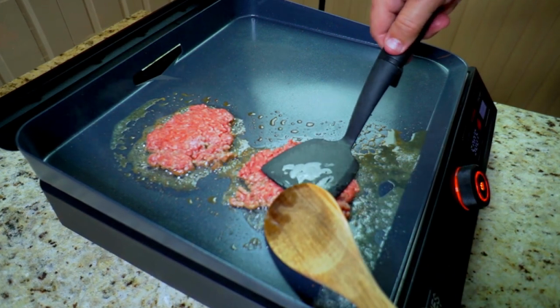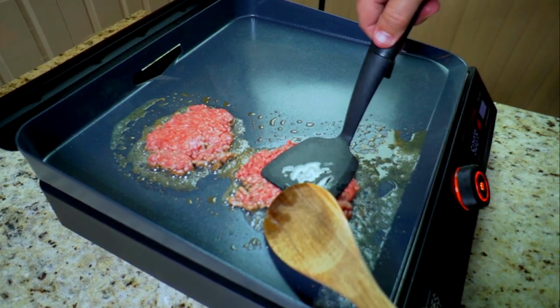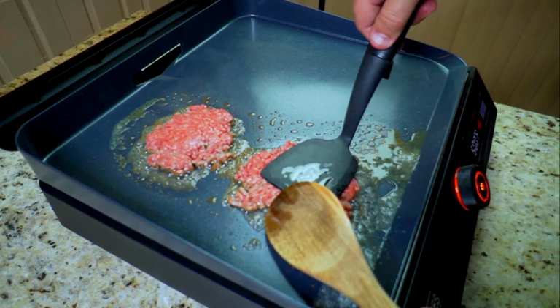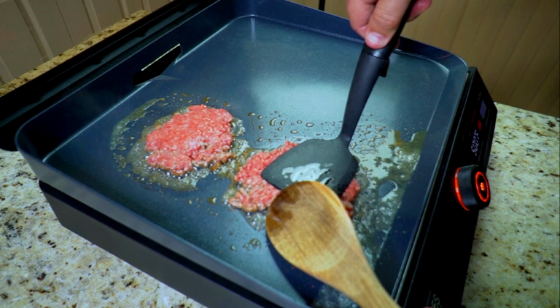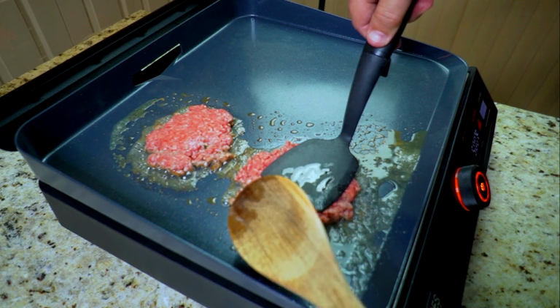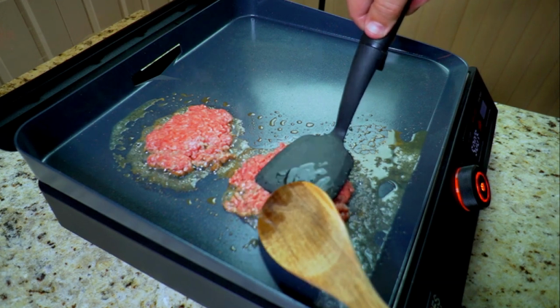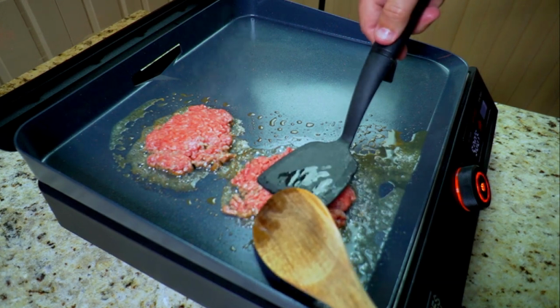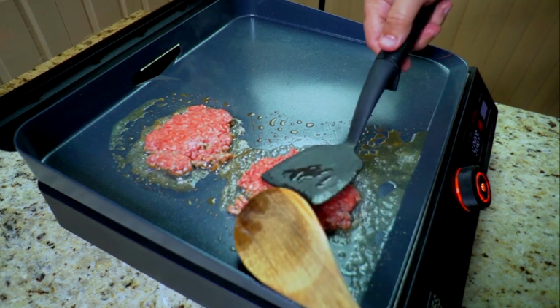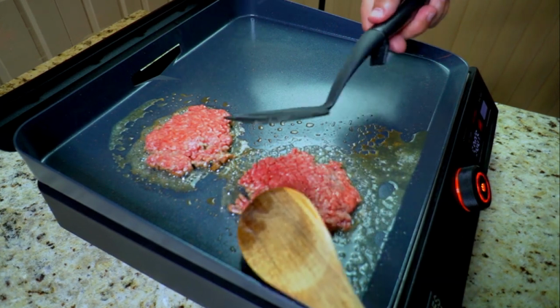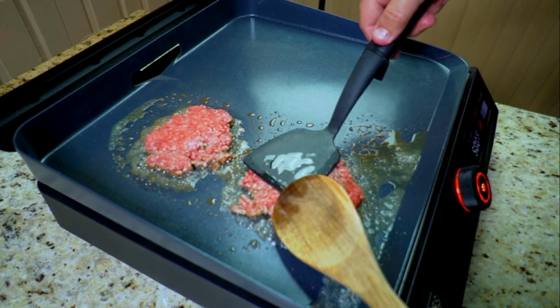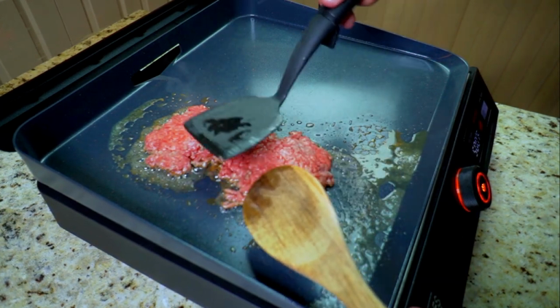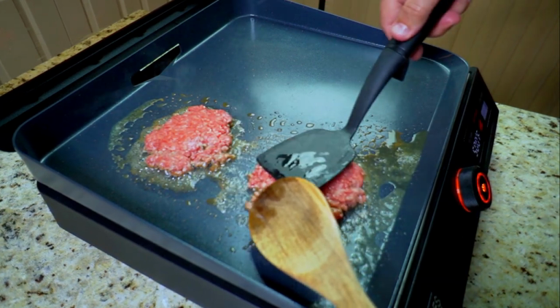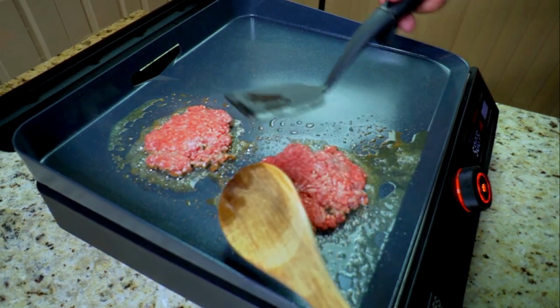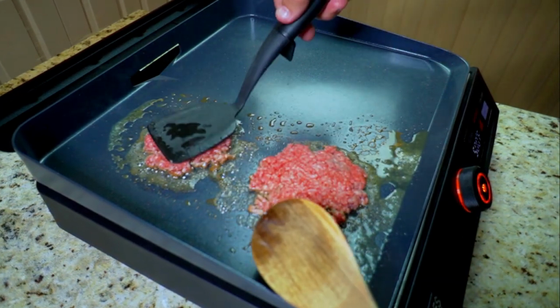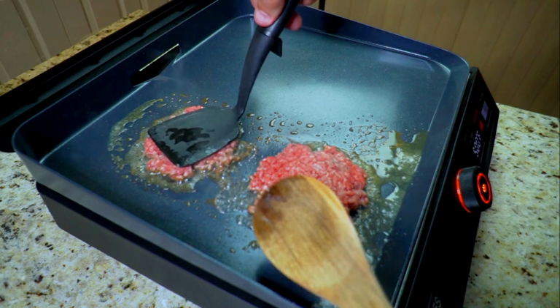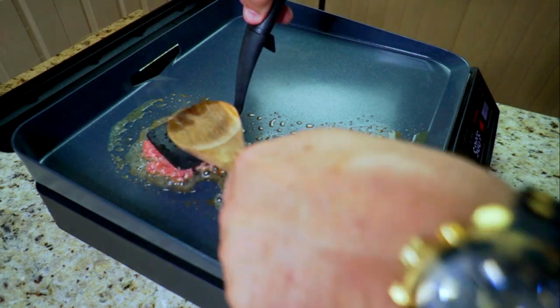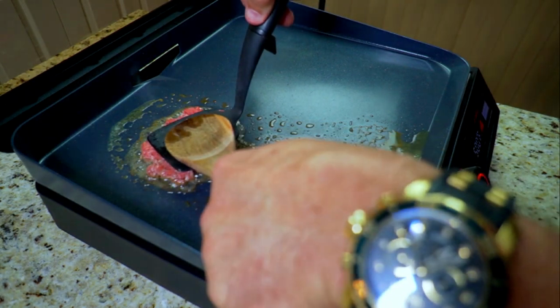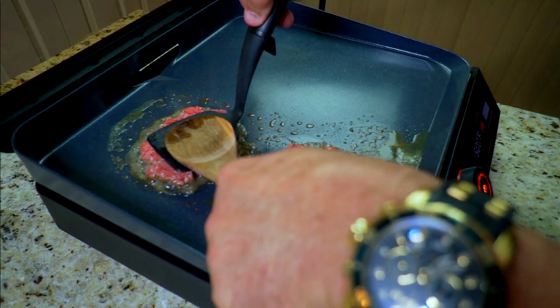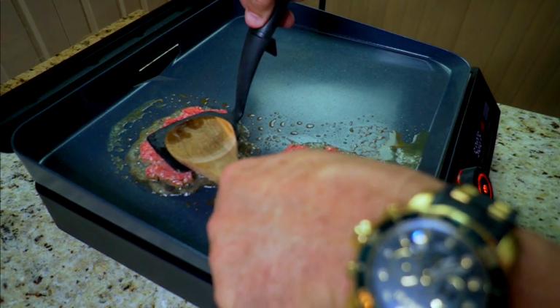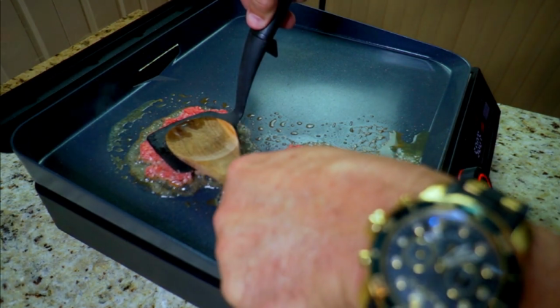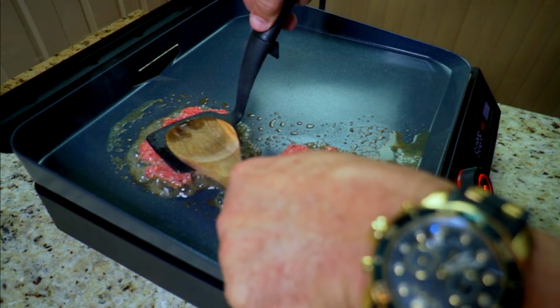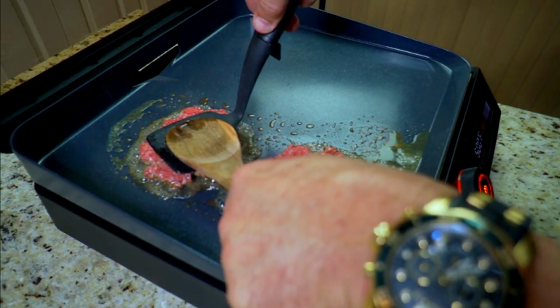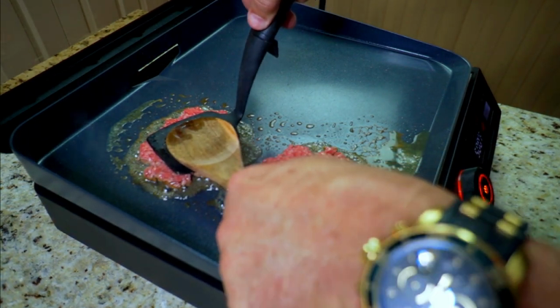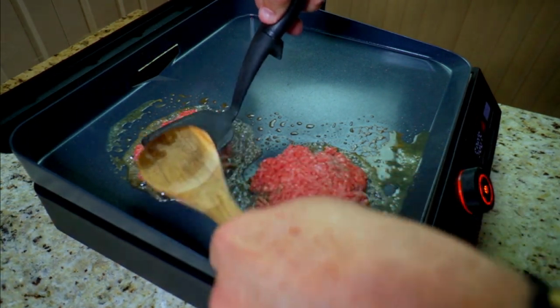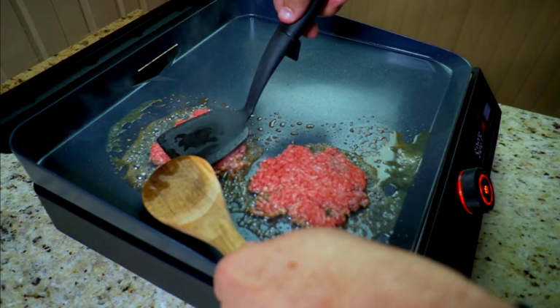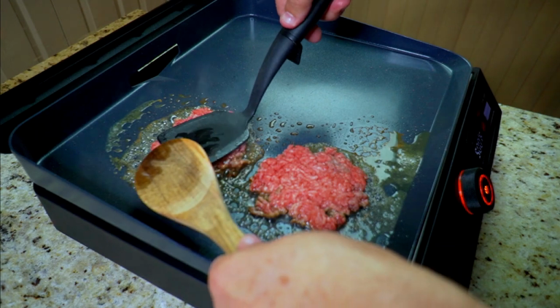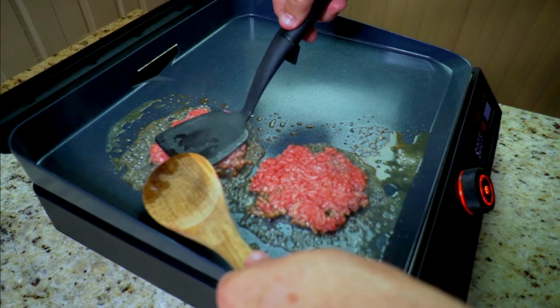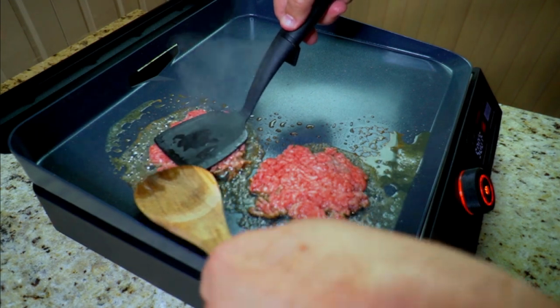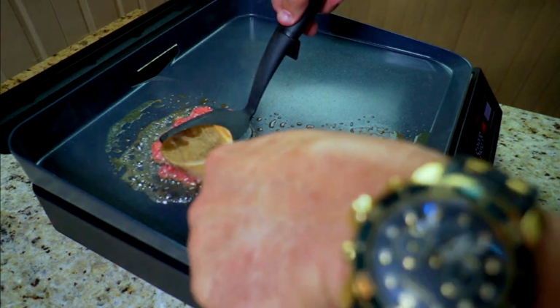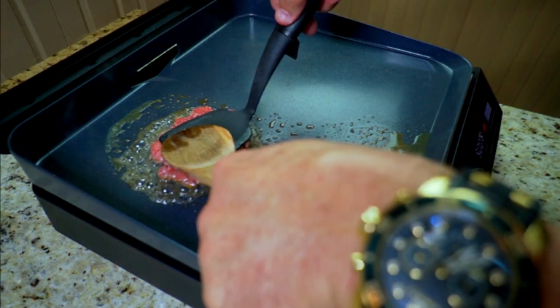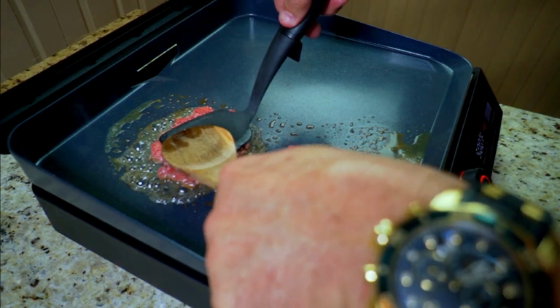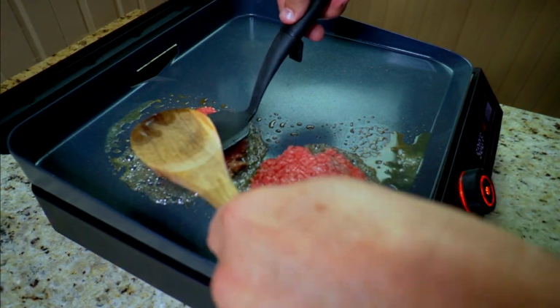You can hear that sizzle — that griddle is nice and hot and it is doing its job right now. Smashing down, looking good. We're just about ready for the next step, which is the seasoning.